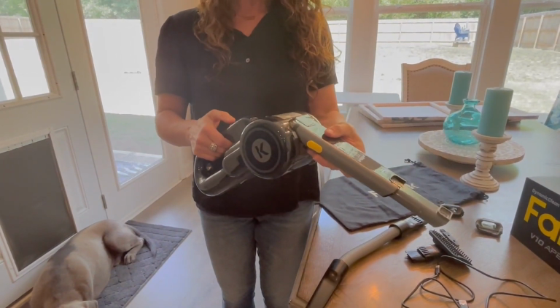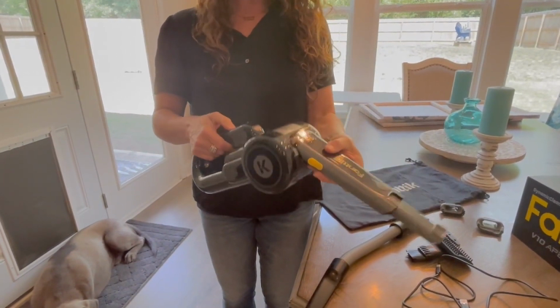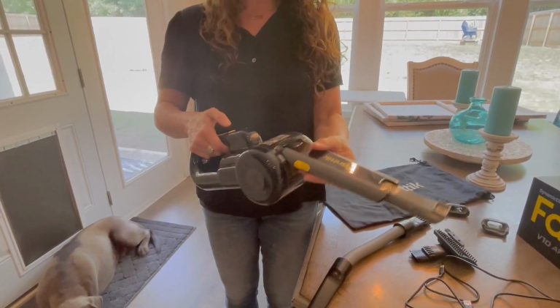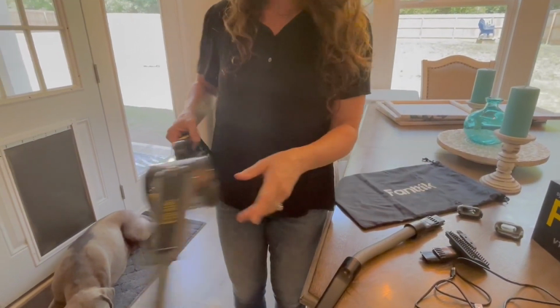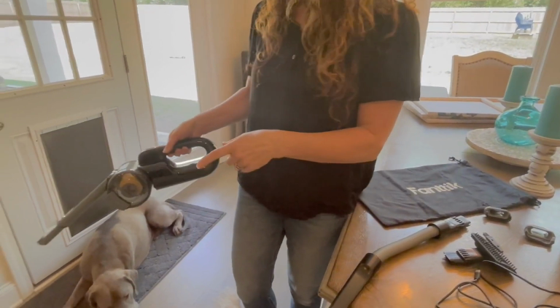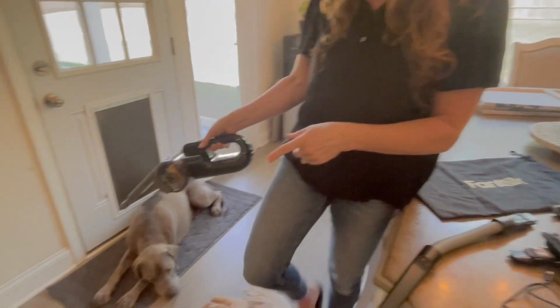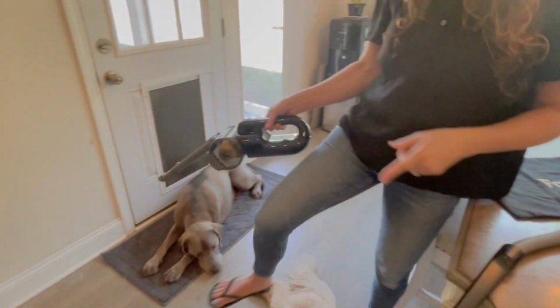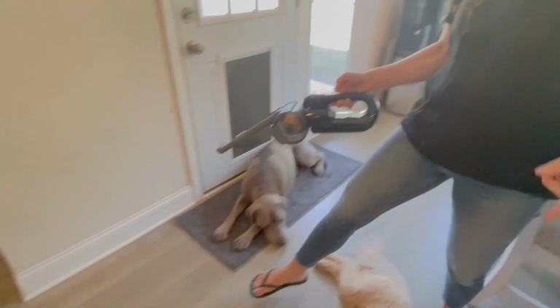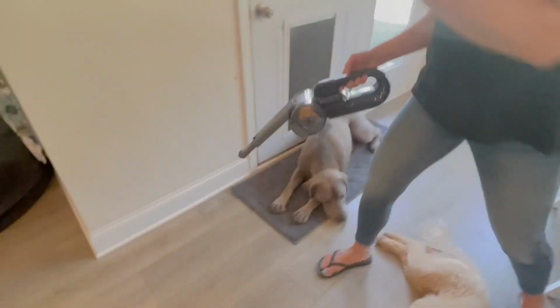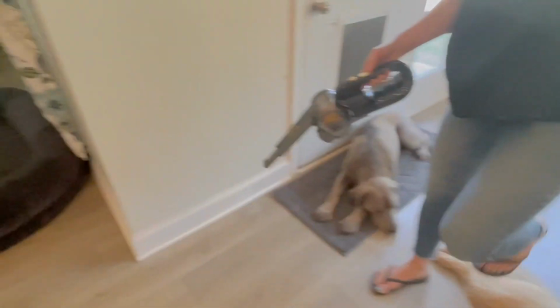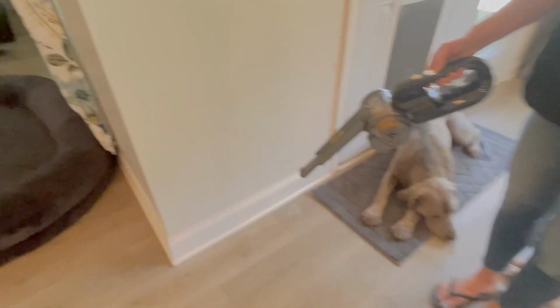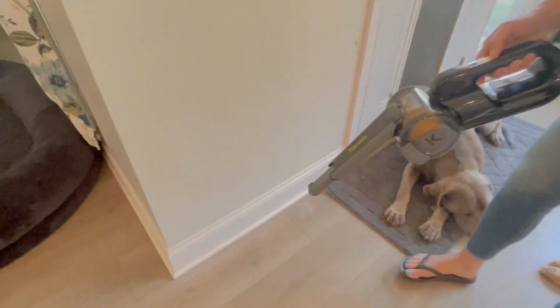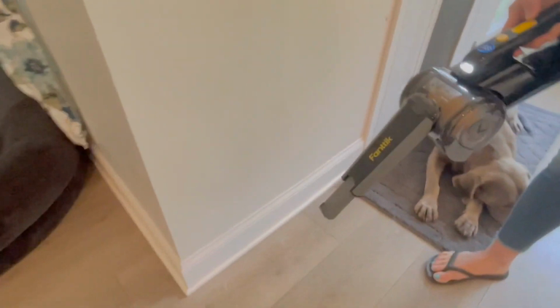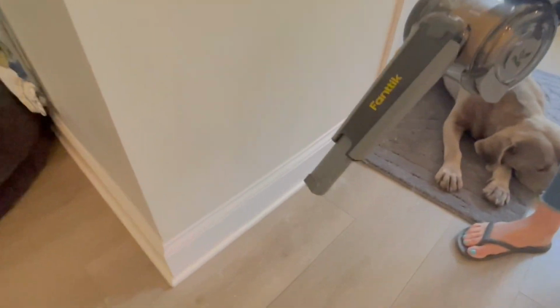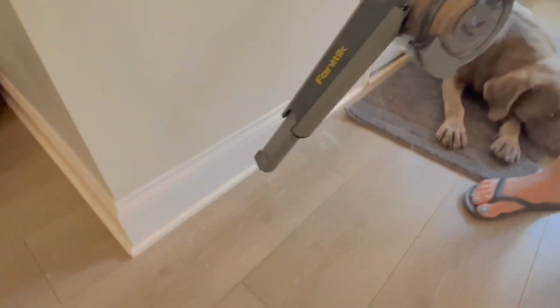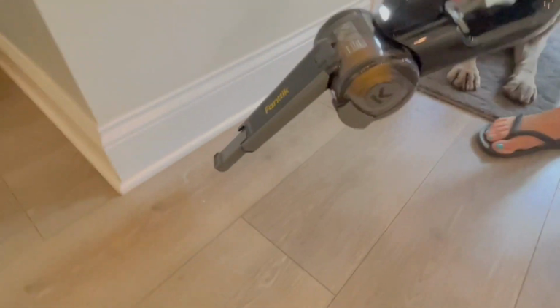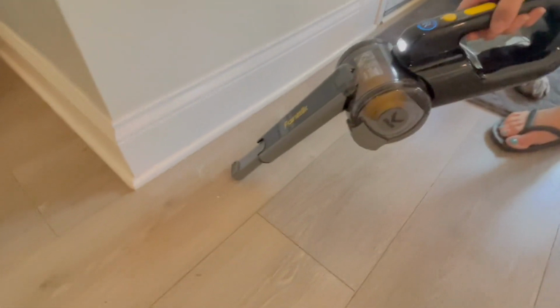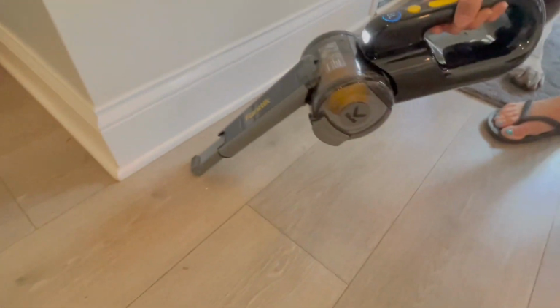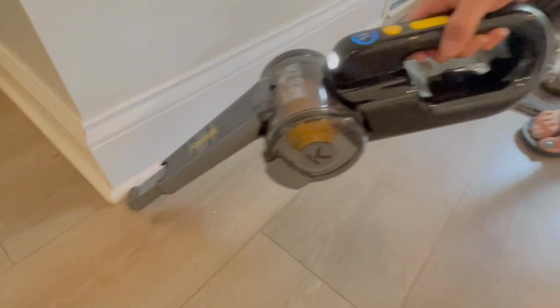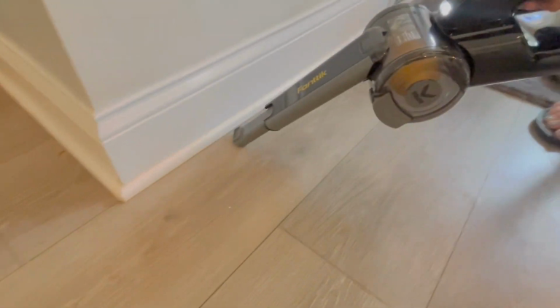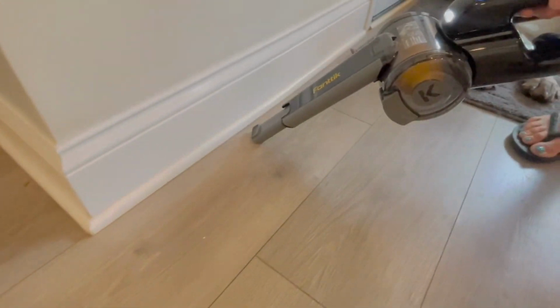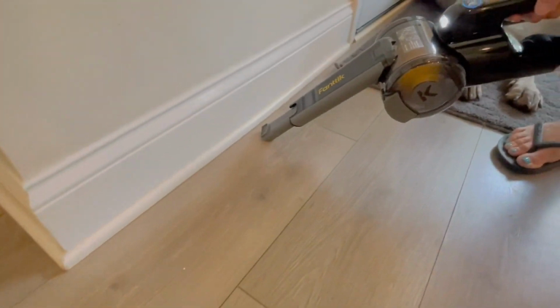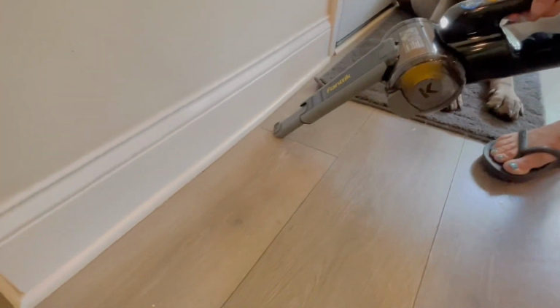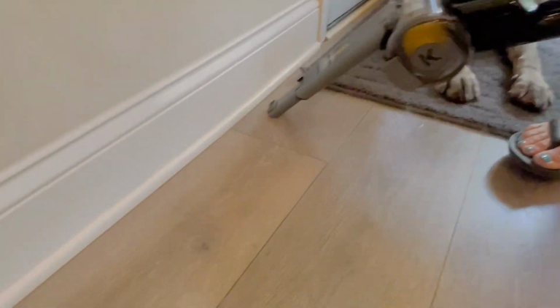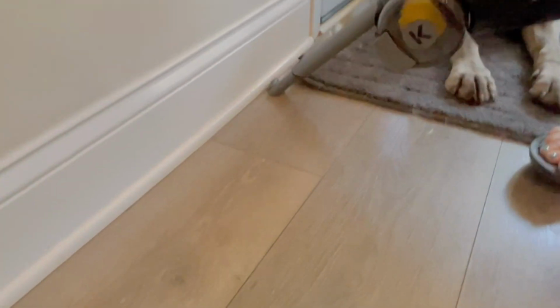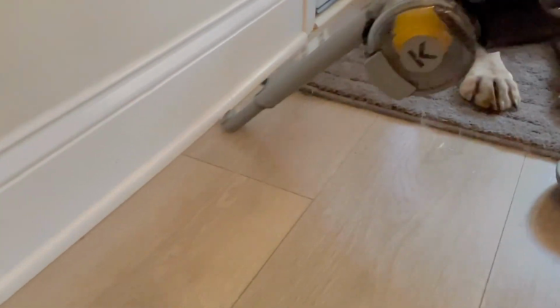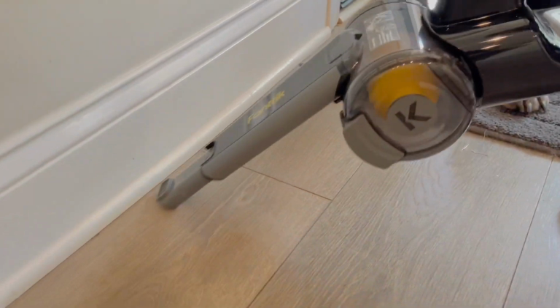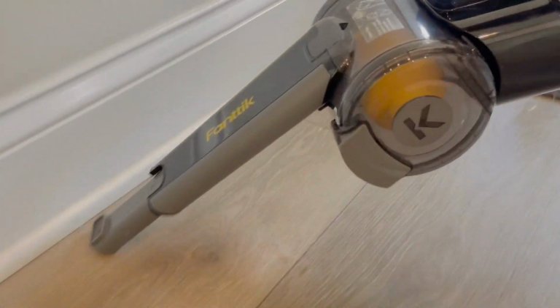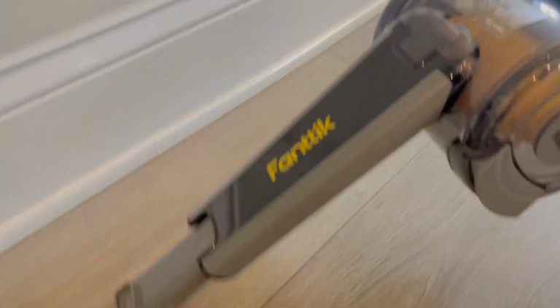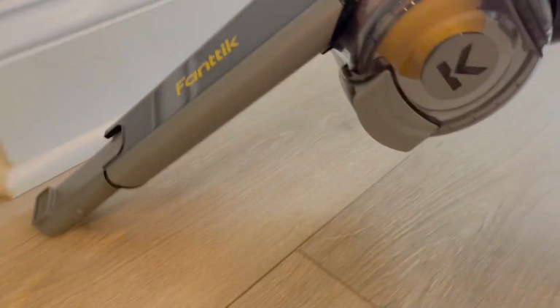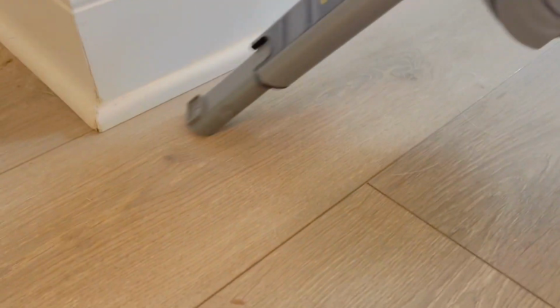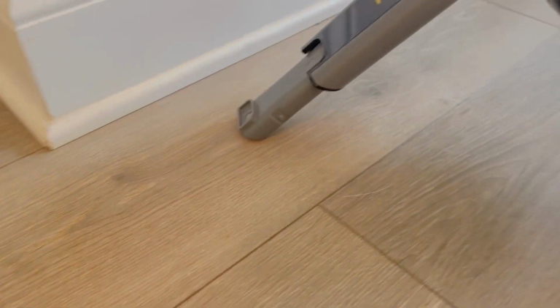Right now we are going to try to hit some of this pet hair here on the floor. It has two speeds, so we'll start with just the low. You can see right there — picked it up no problem.